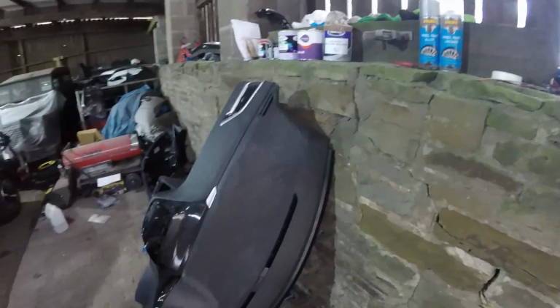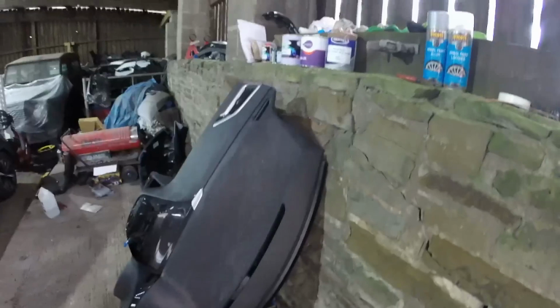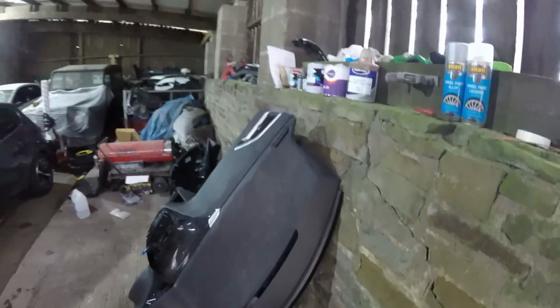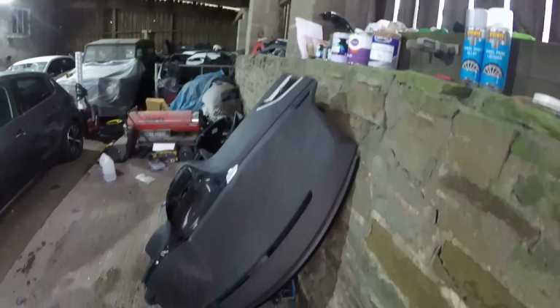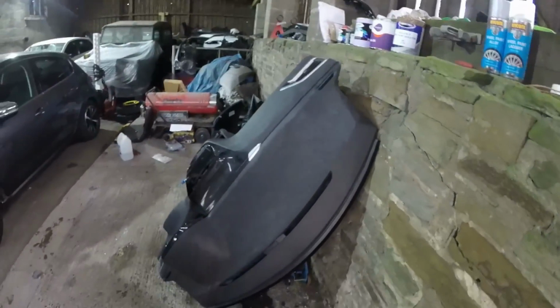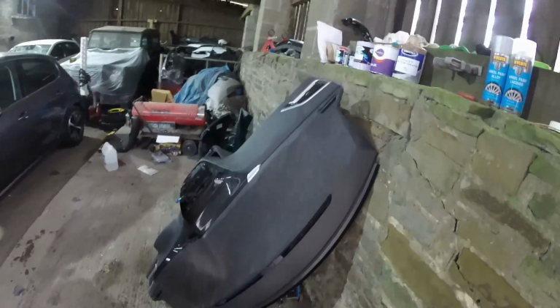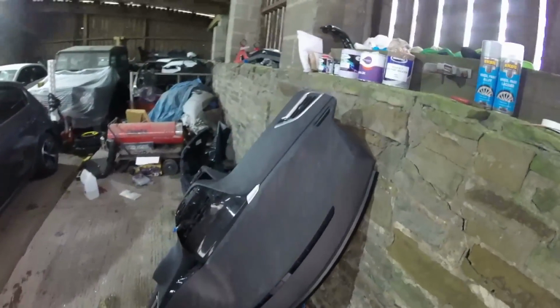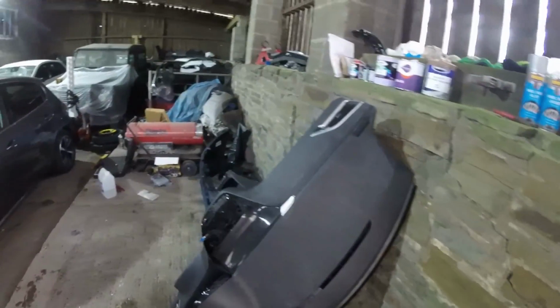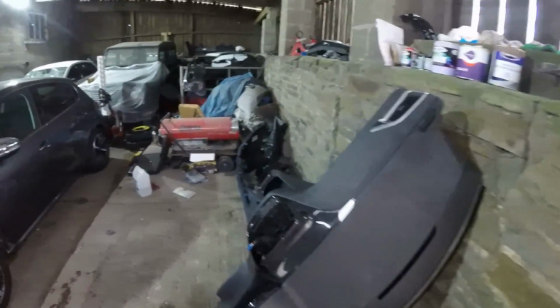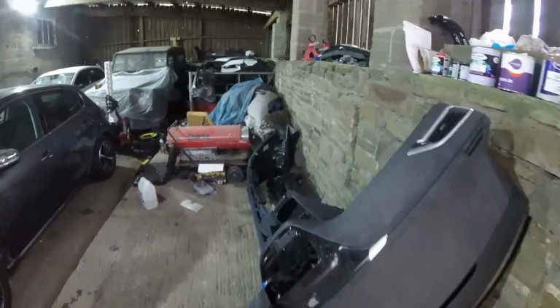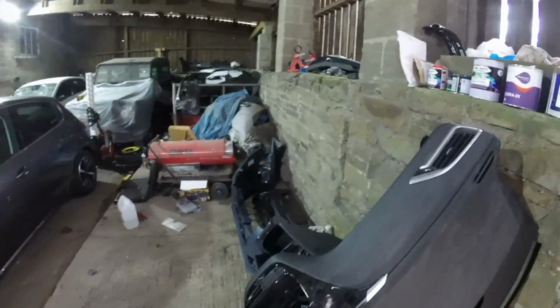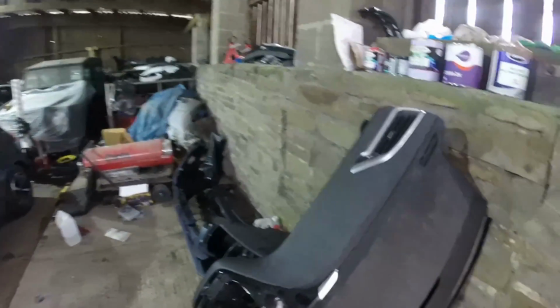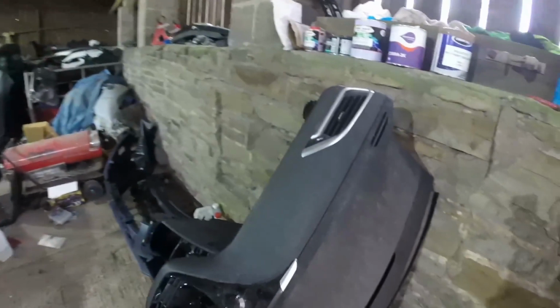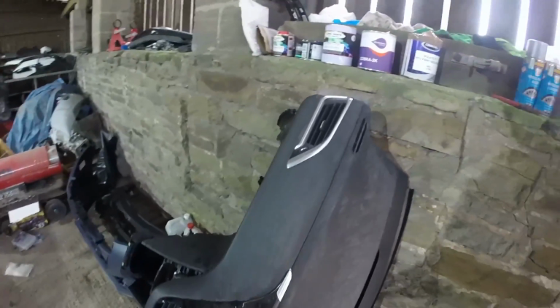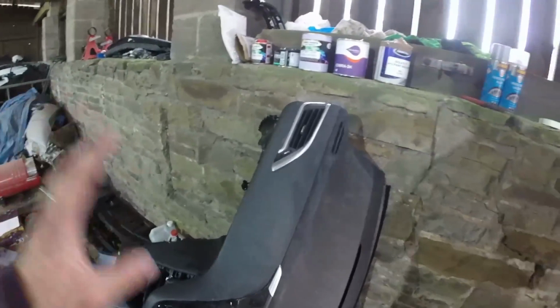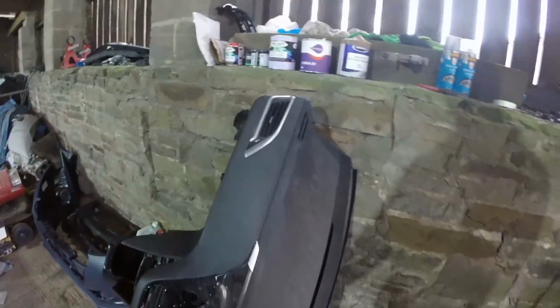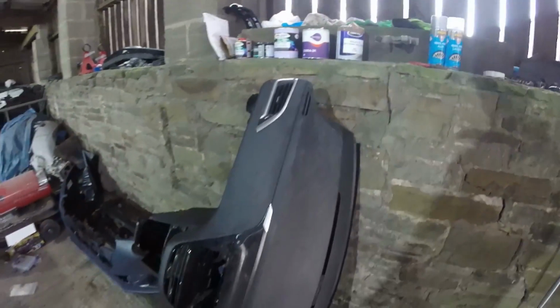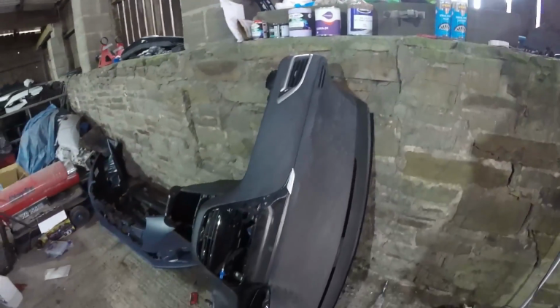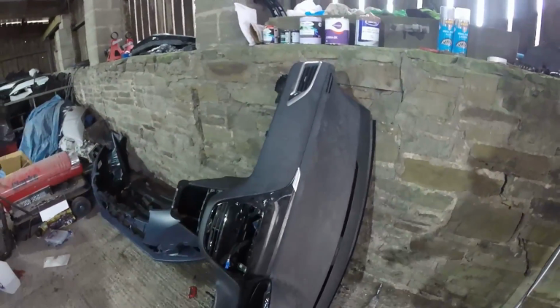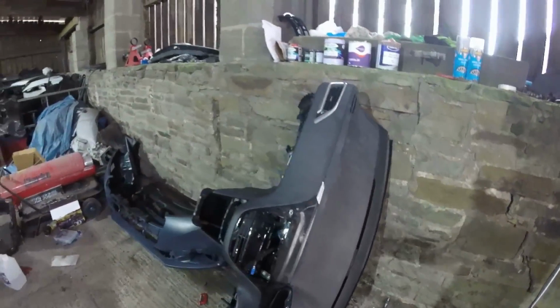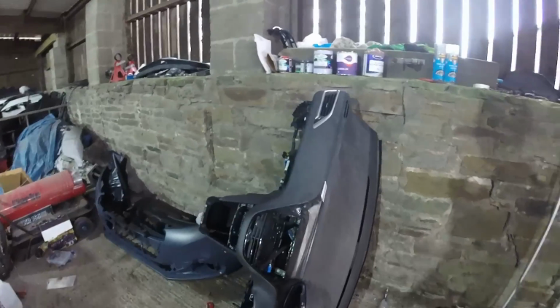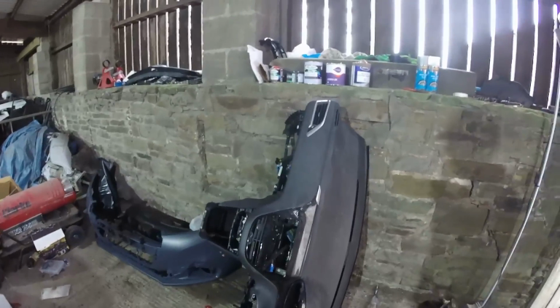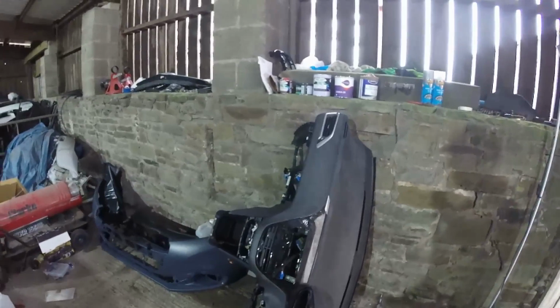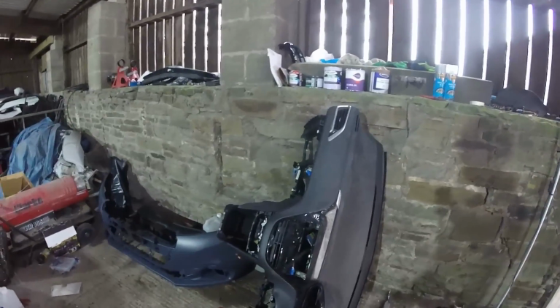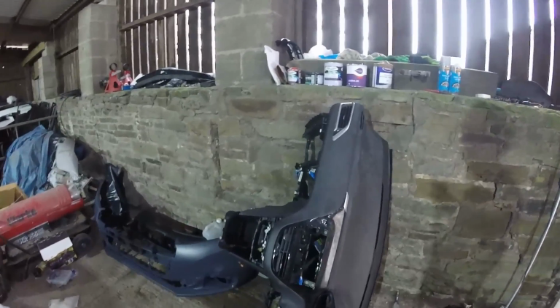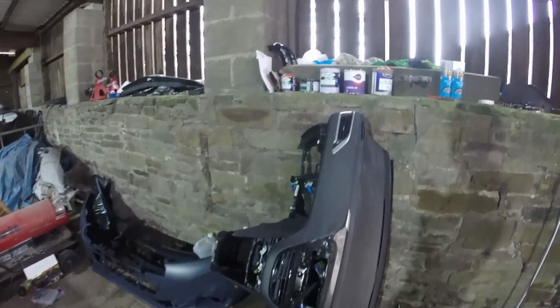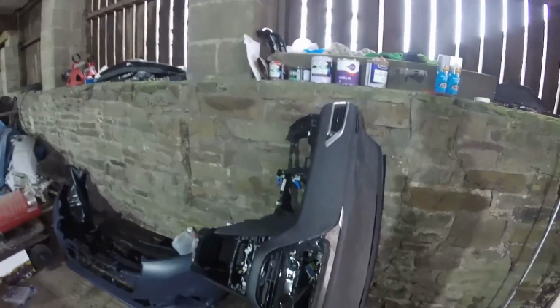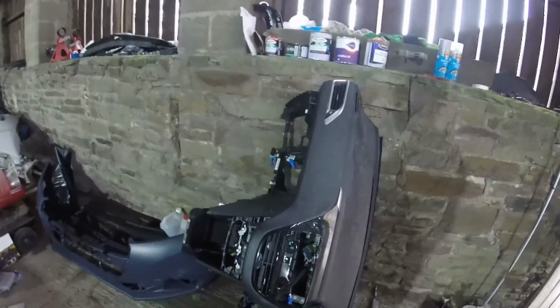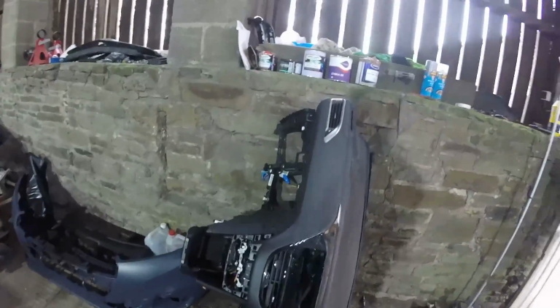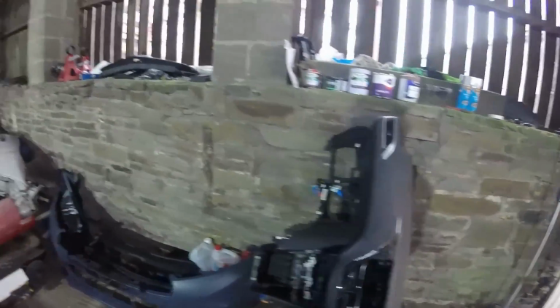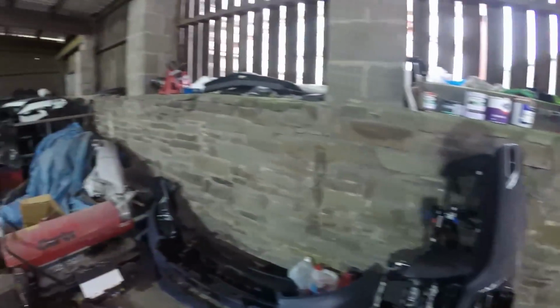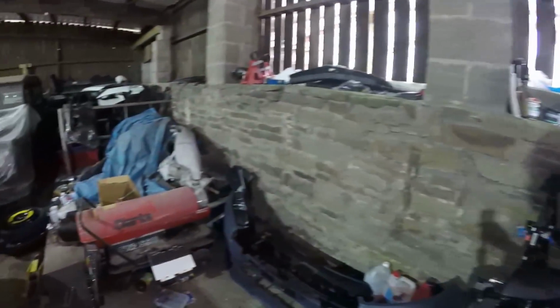That's the dashboard — that's today's job. I want to do the dashboard, steering wheel, airbag and seat belts today. Get the inside finished.